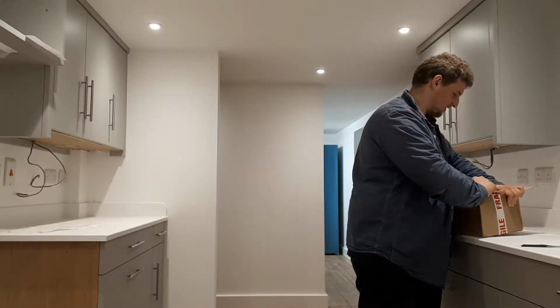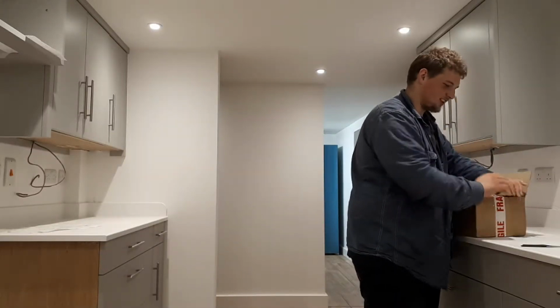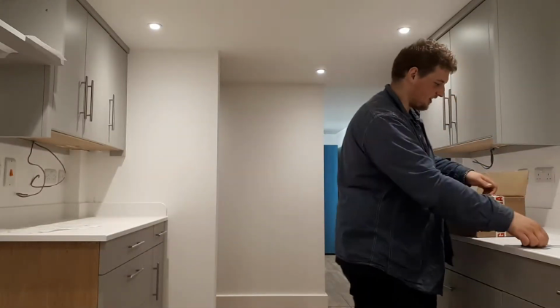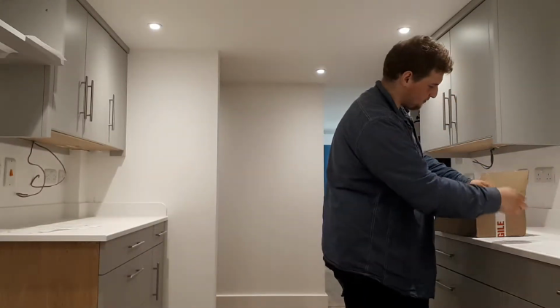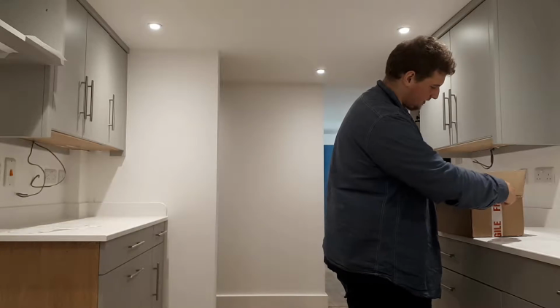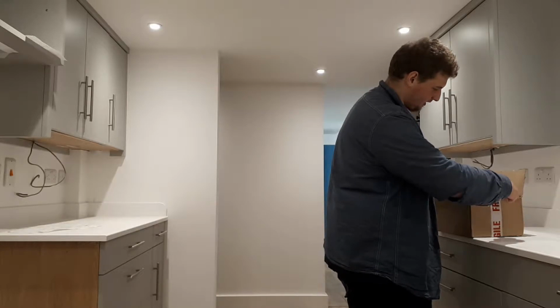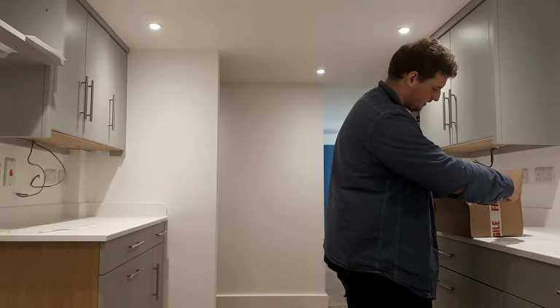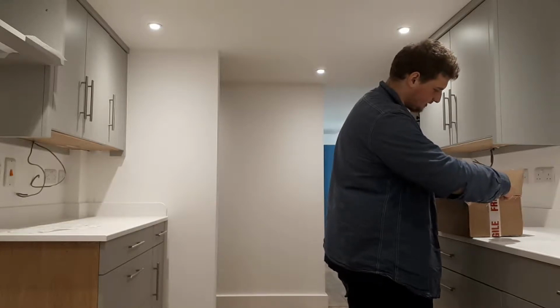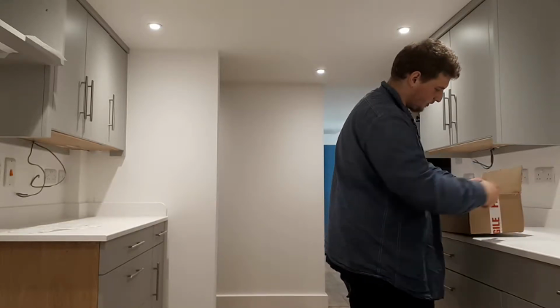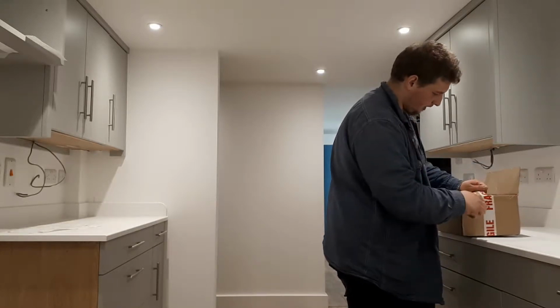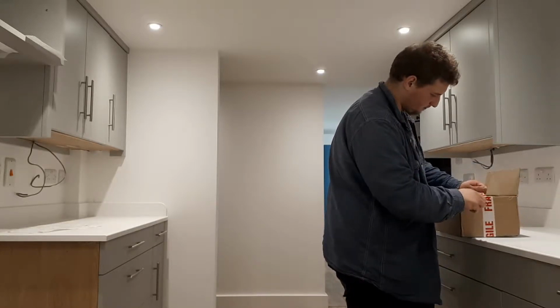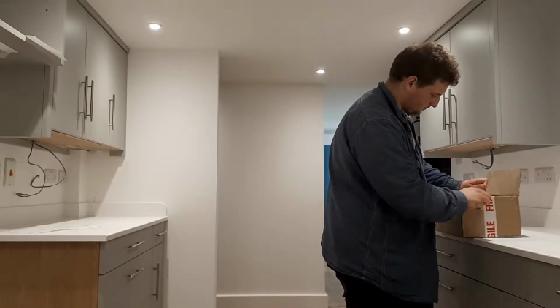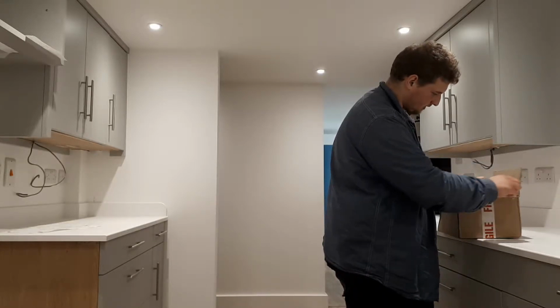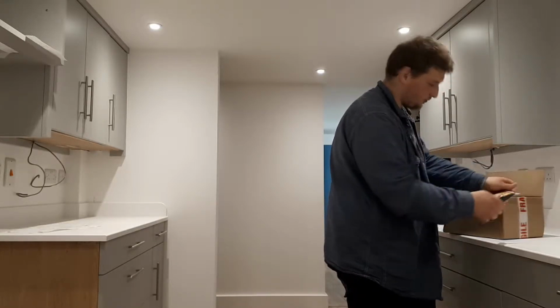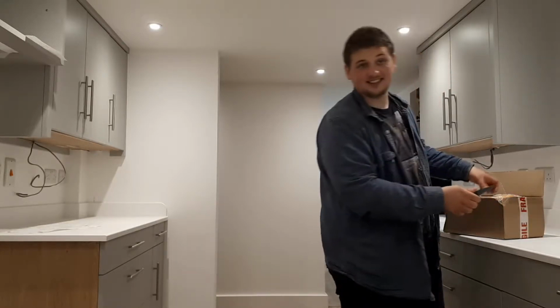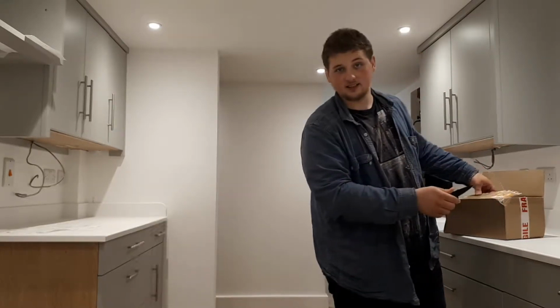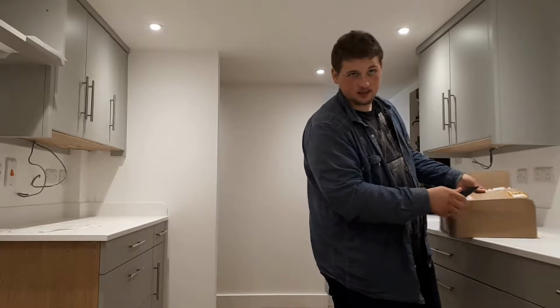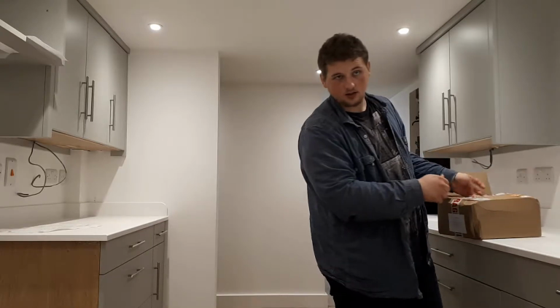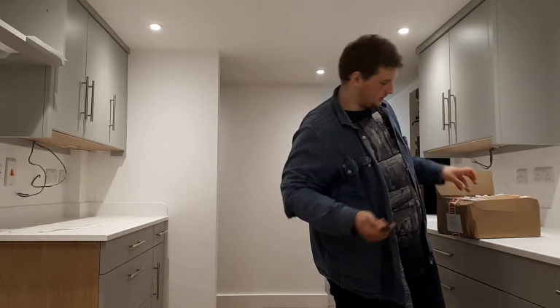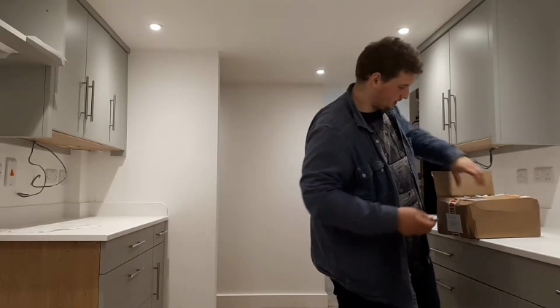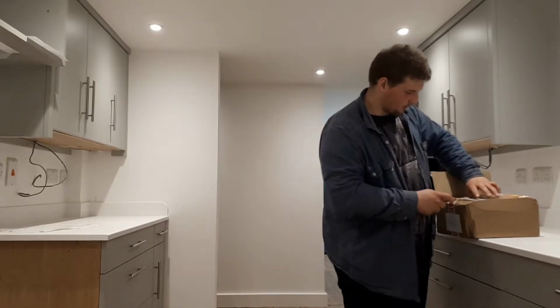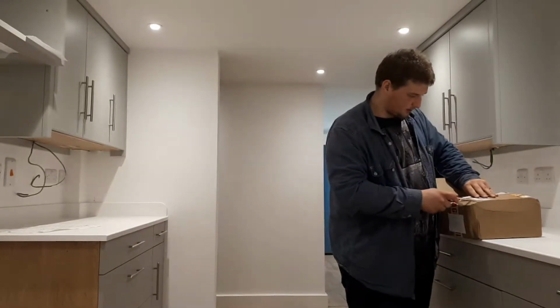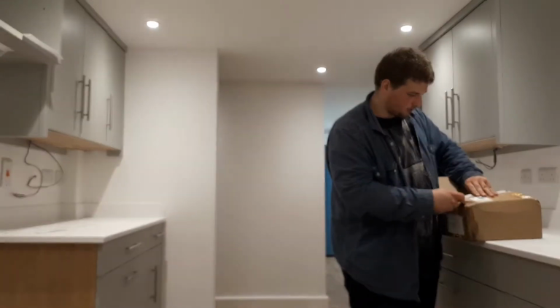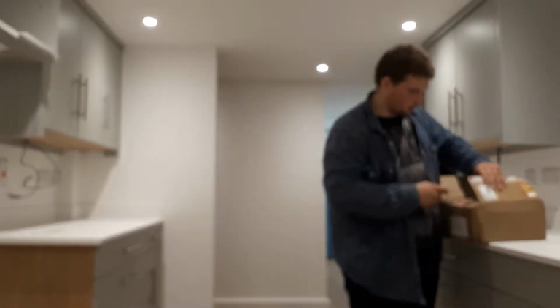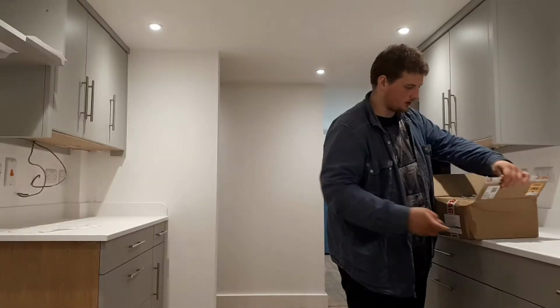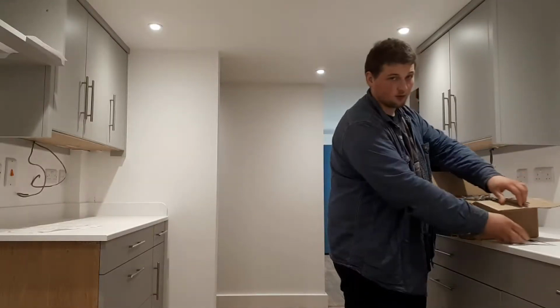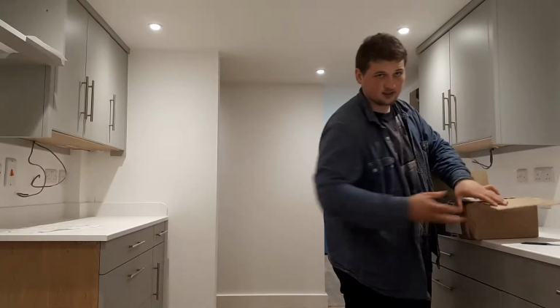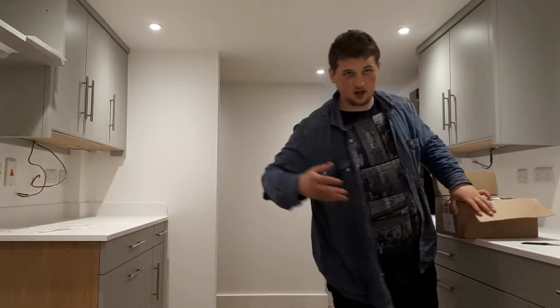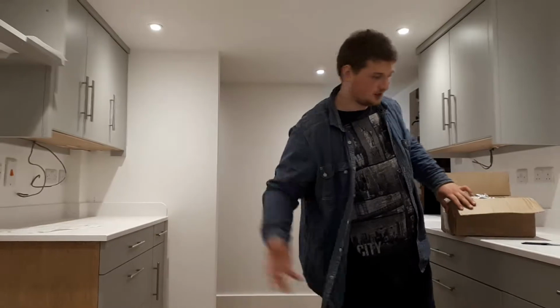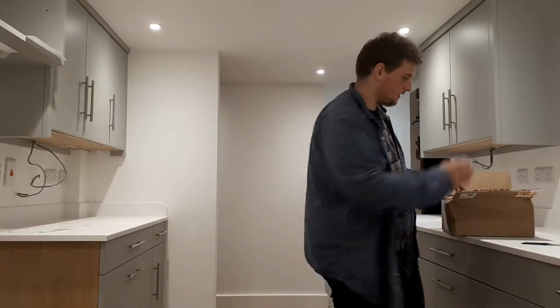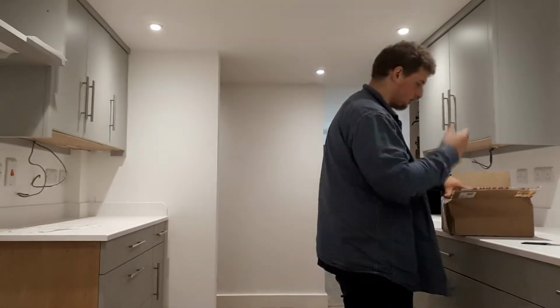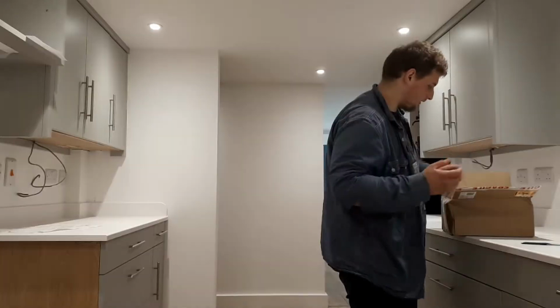So this is like a custom made thing that I ordered offline off Etsy. It's where people have their own stores, they make their own projects and stuff and sell it, and you buy it.